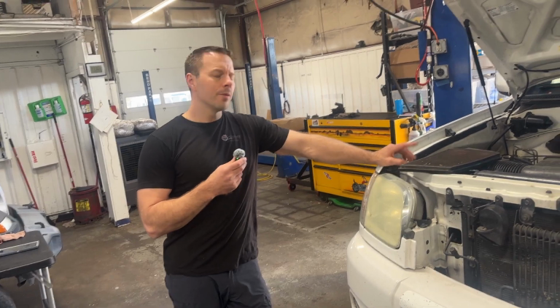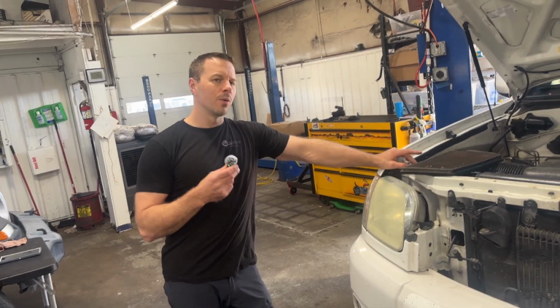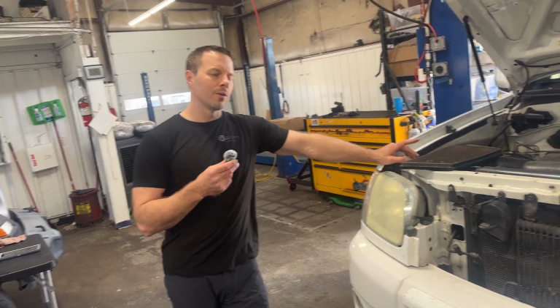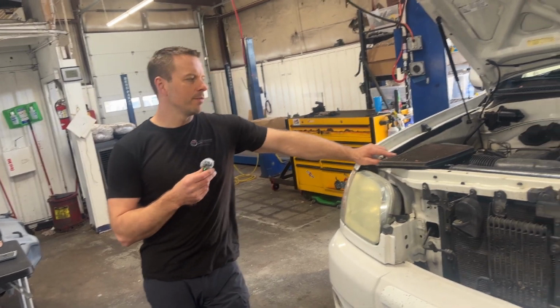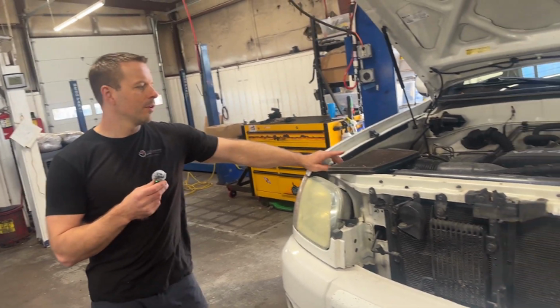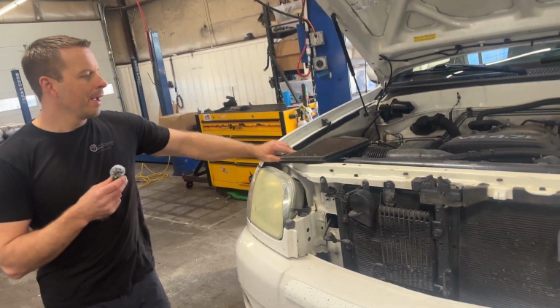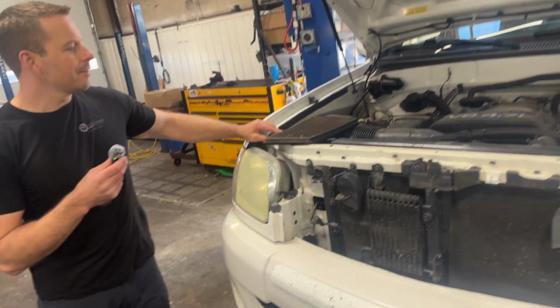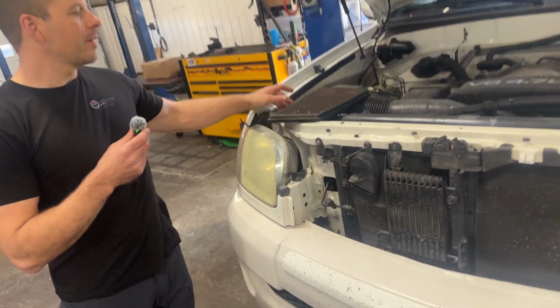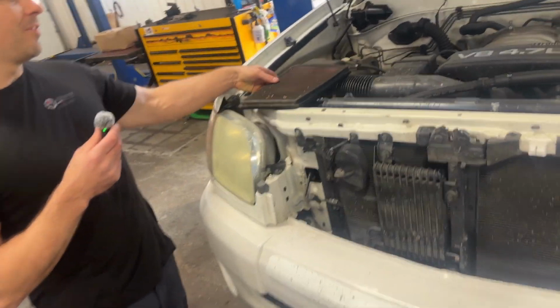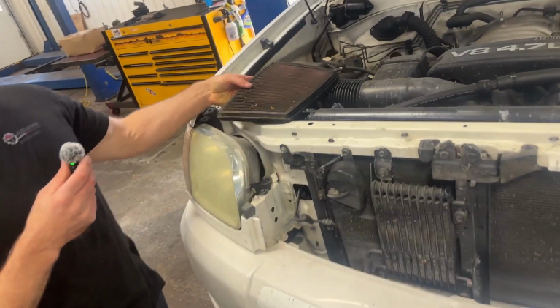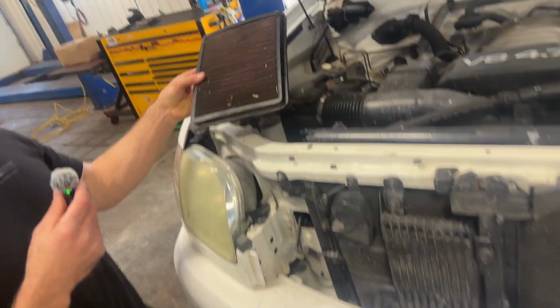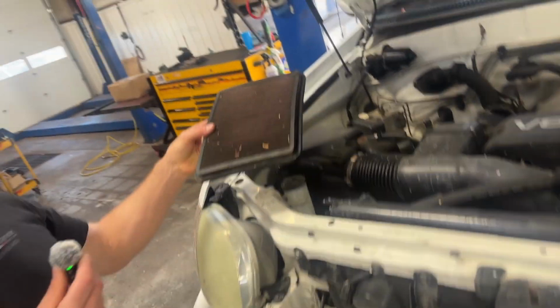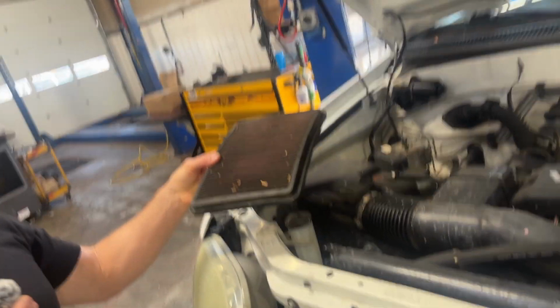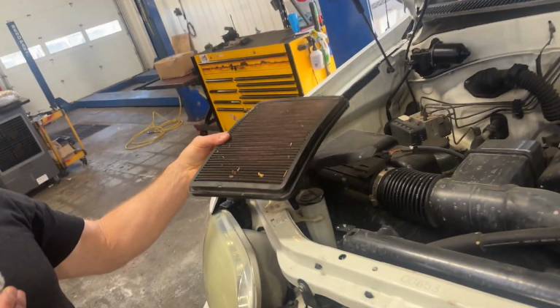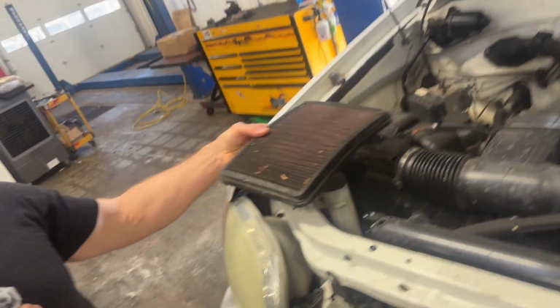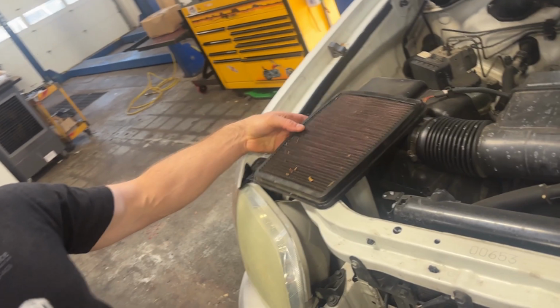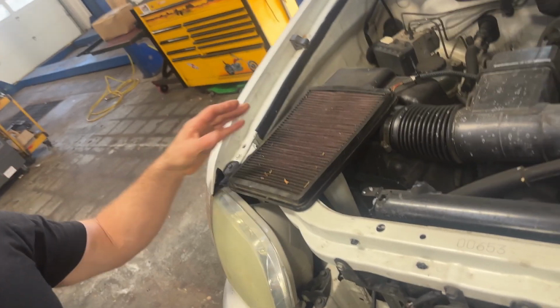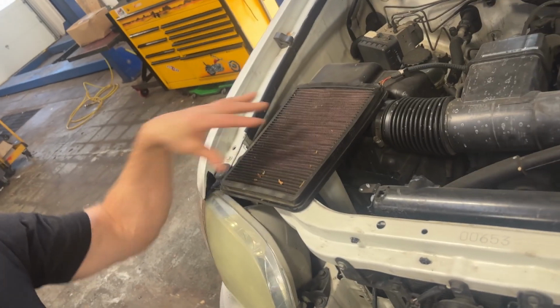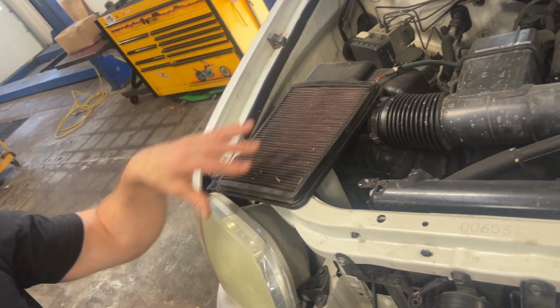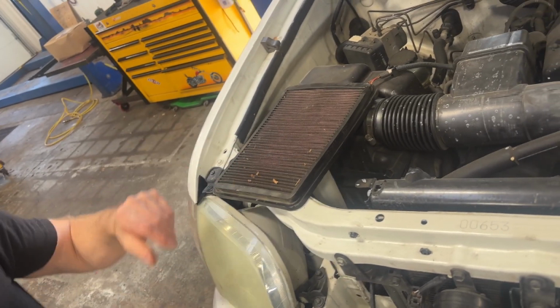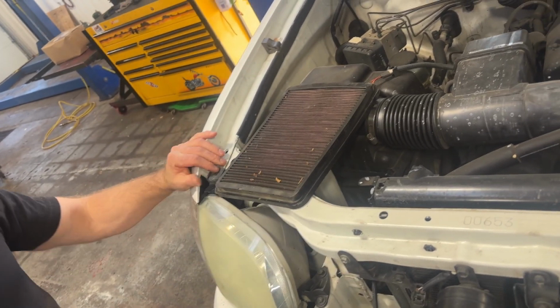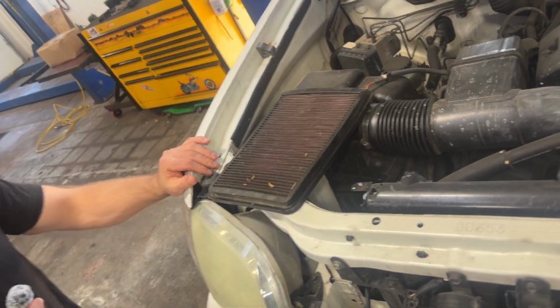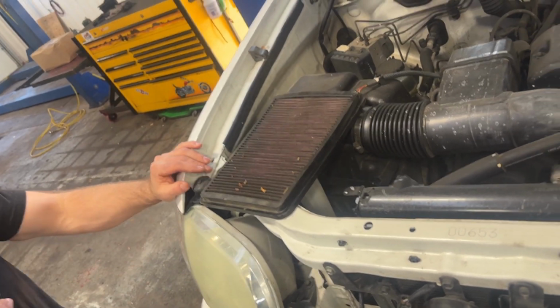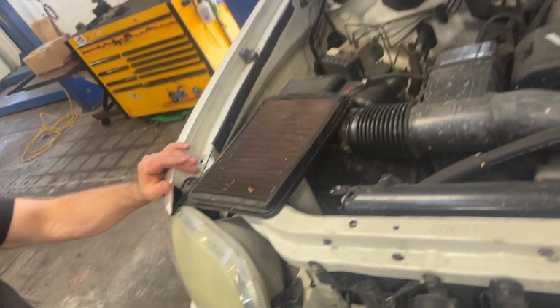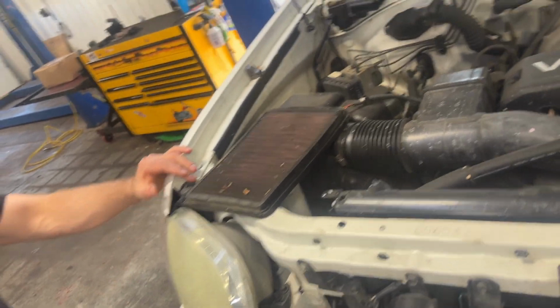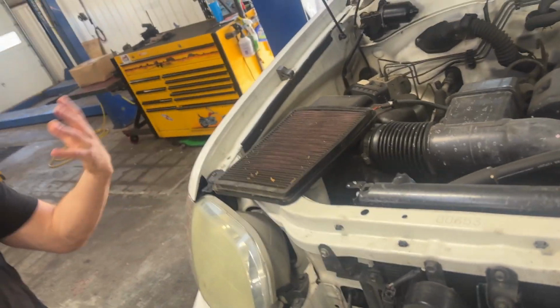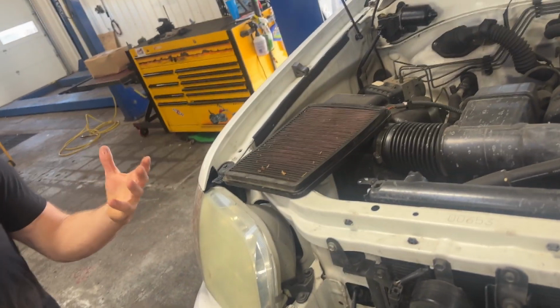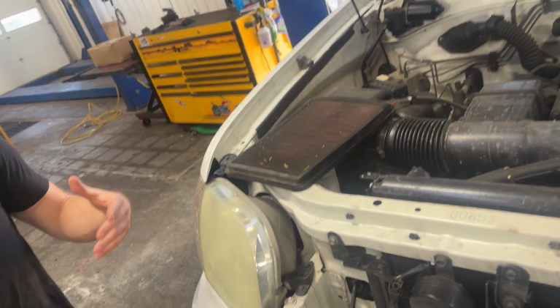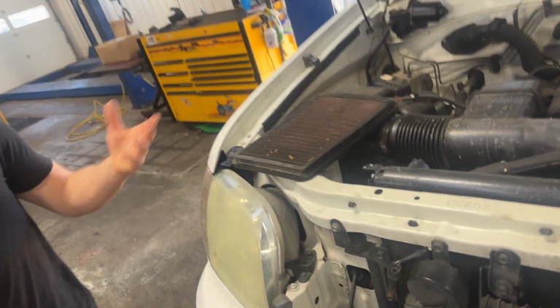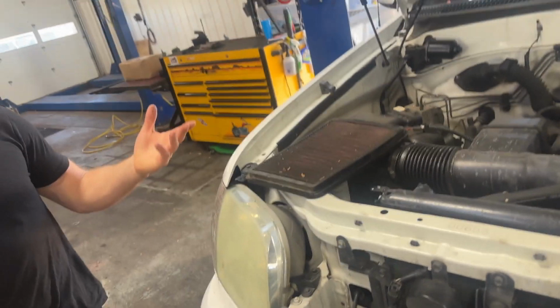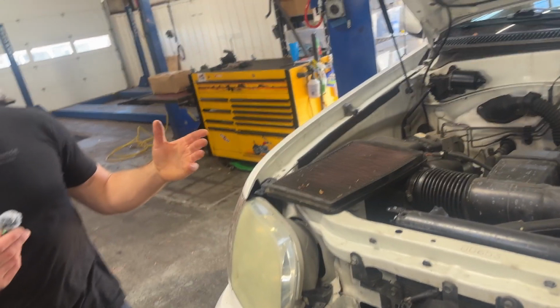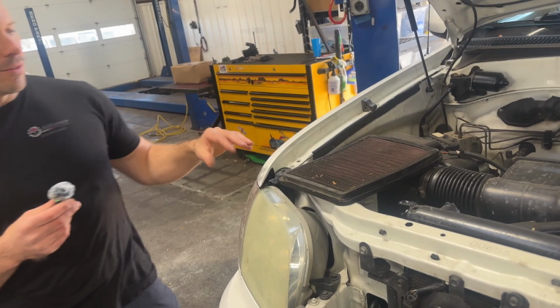One of the other things we always check is the air filter, and it's not uncommon to see vehicles that have a K&N filter, which is a reusable filter. These are really great for the environment because we can clean them and it creates less landfill waste.